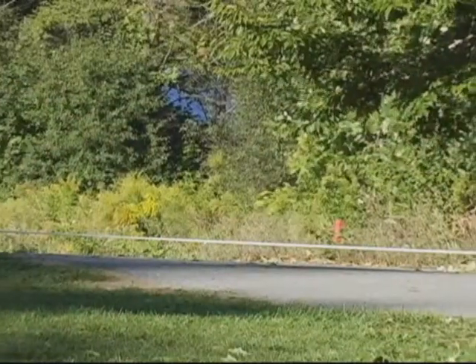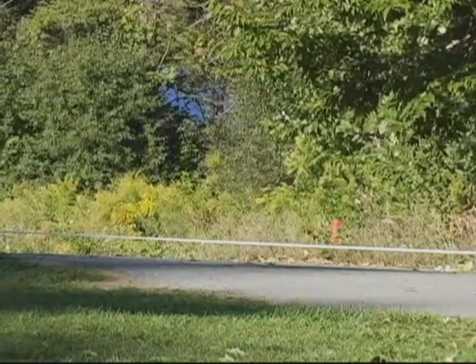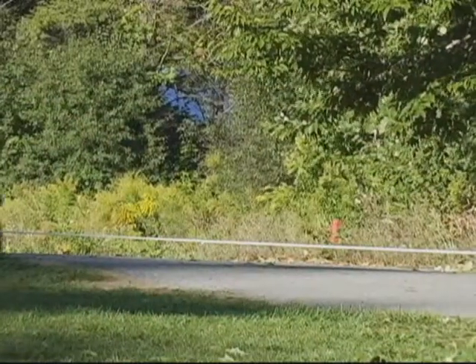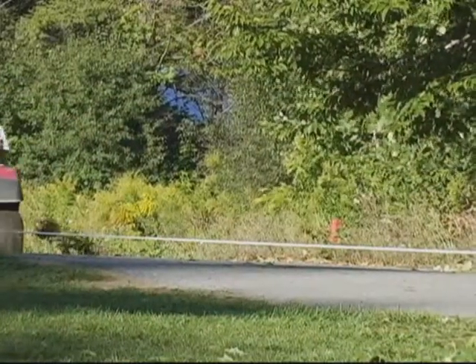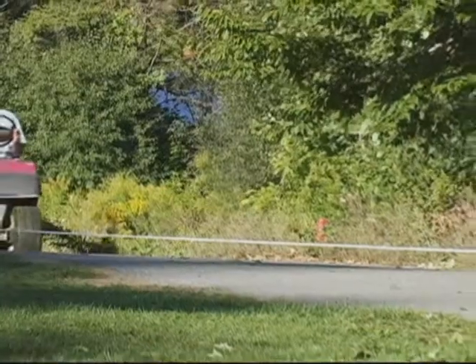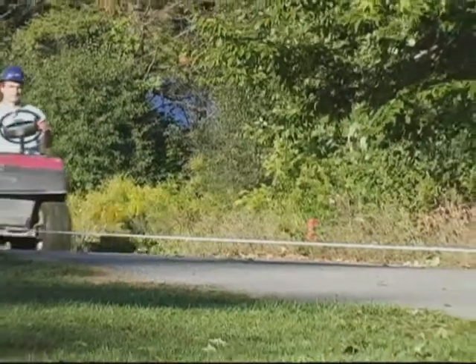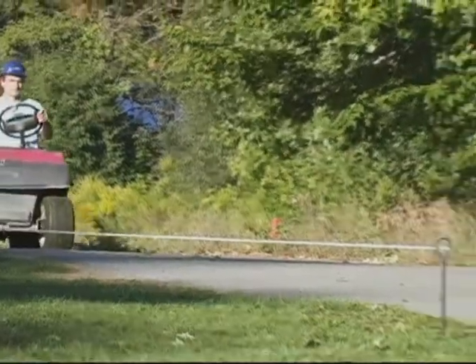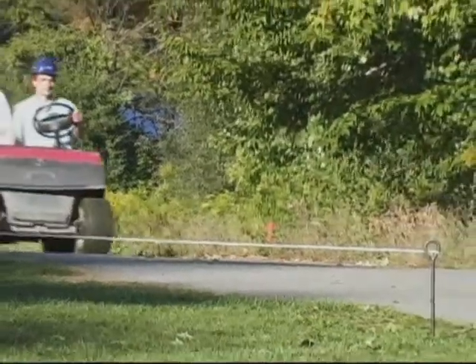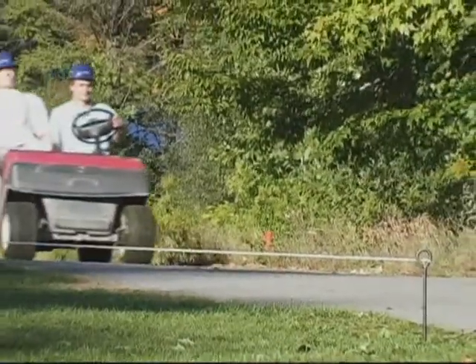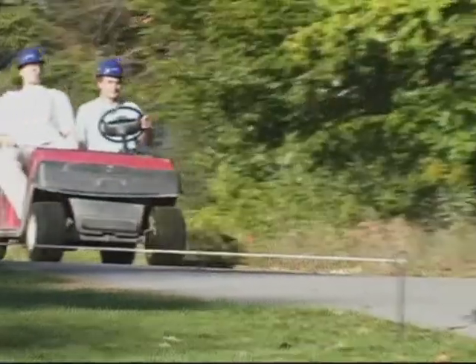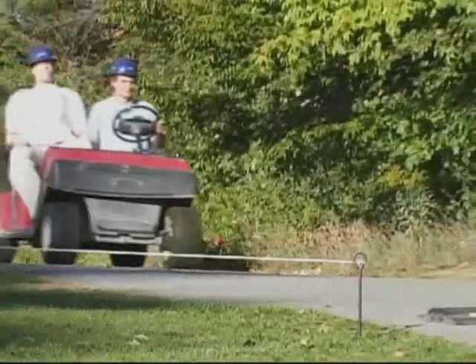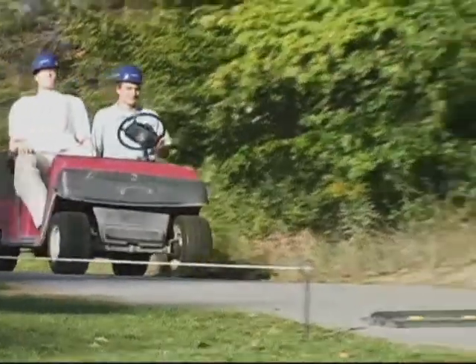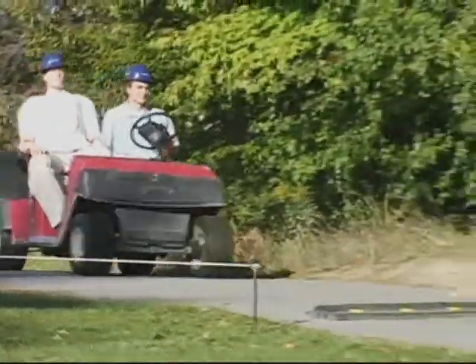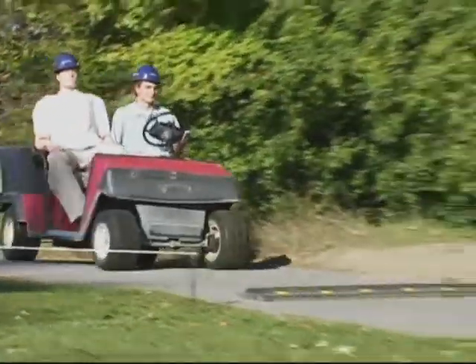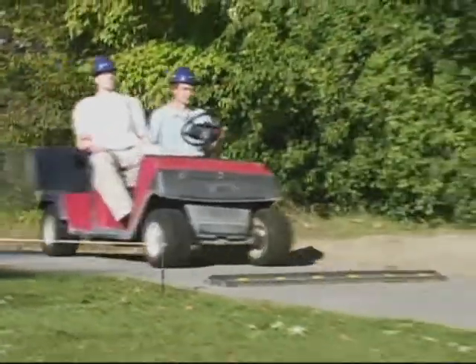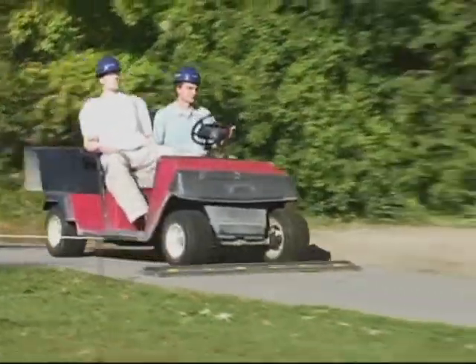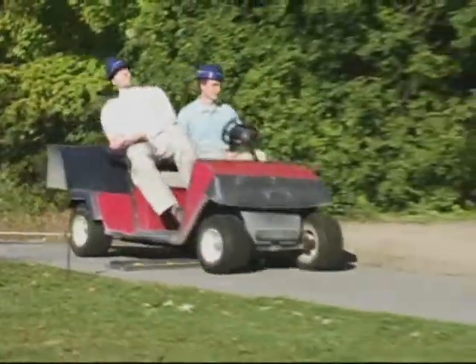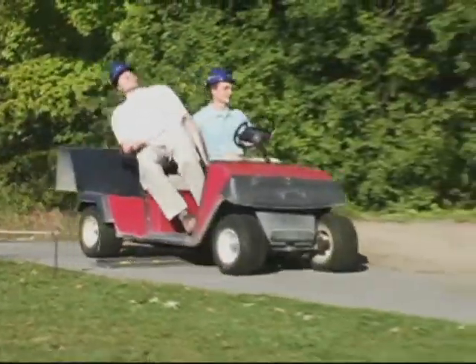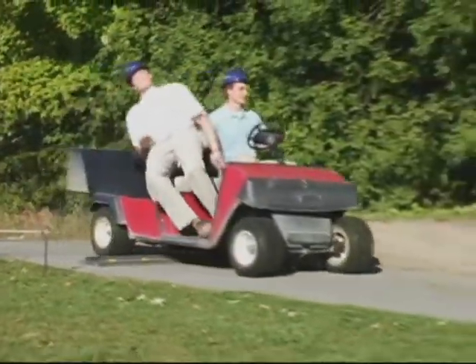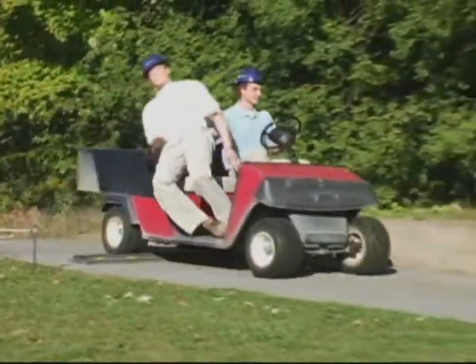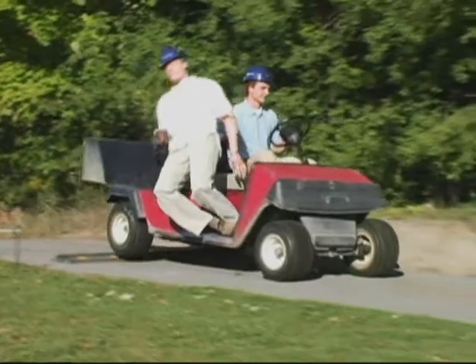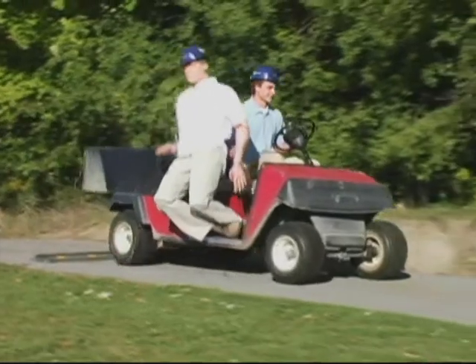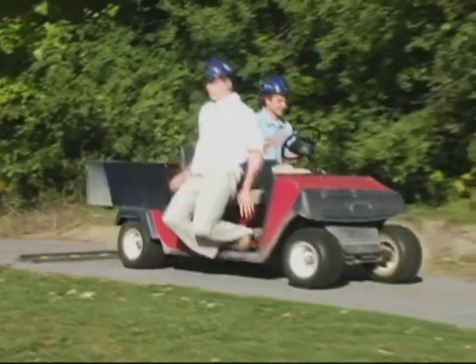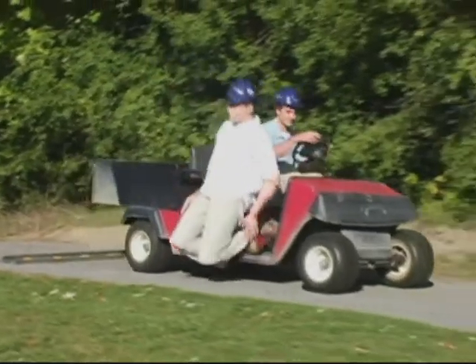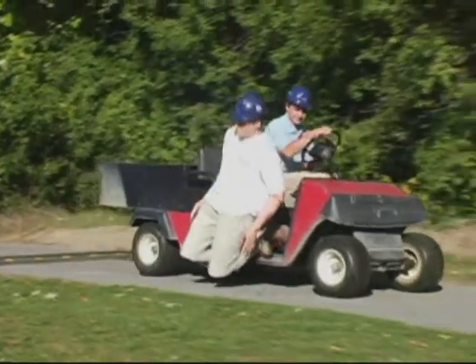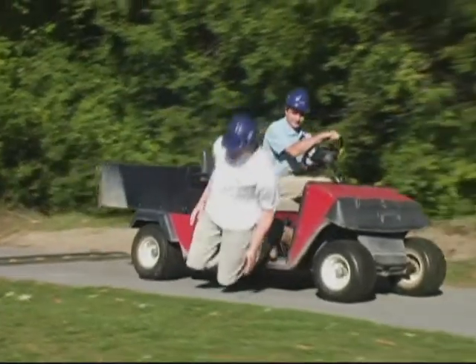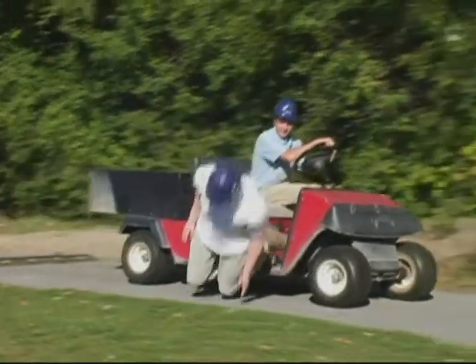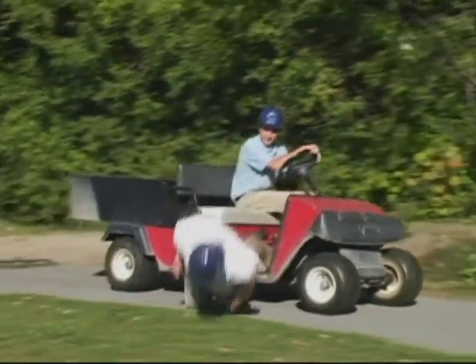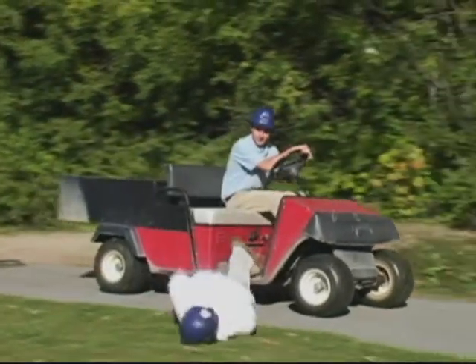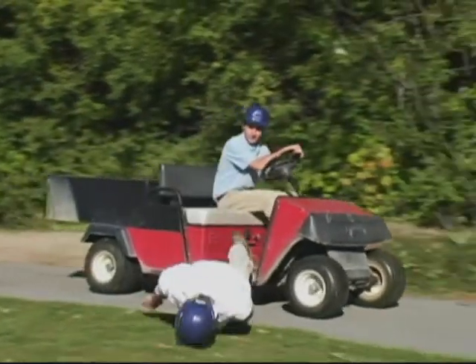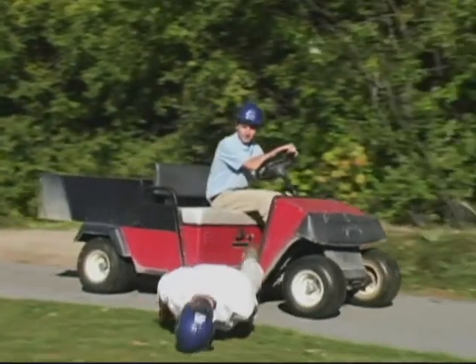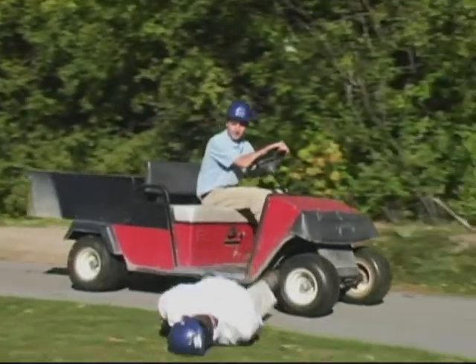Take your time when driving over speed bumps. Taking a speed bump too fast can unbalance your load and your unsuspecting passenger.